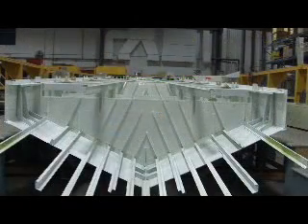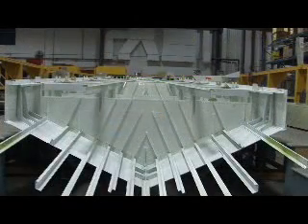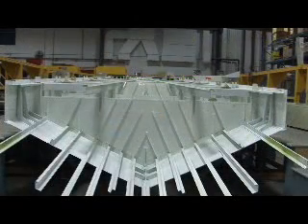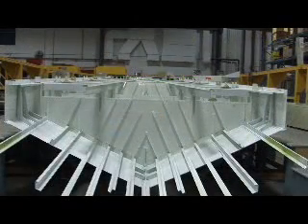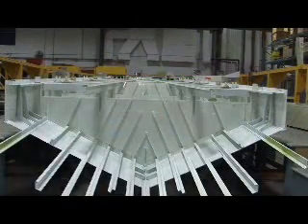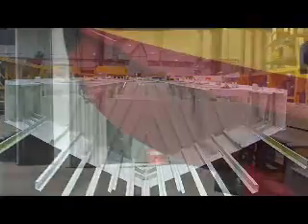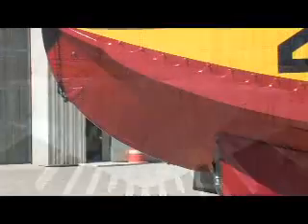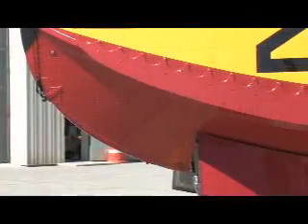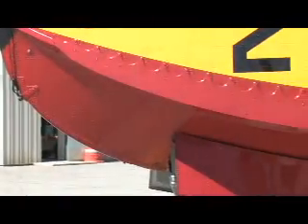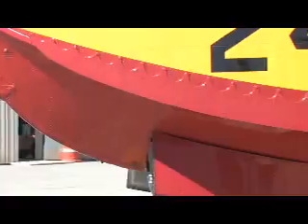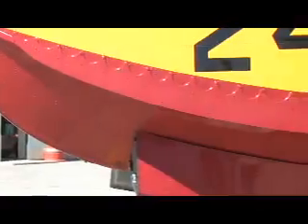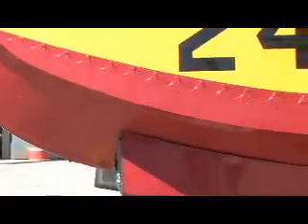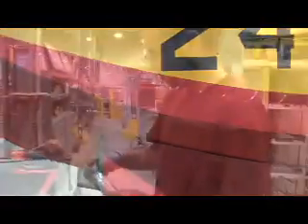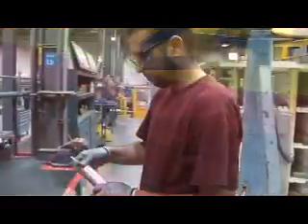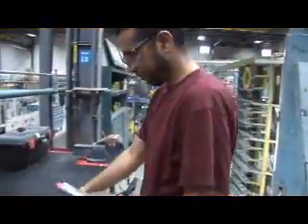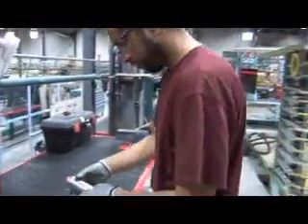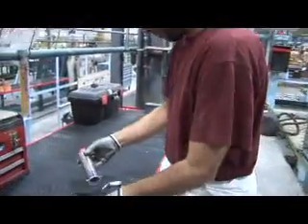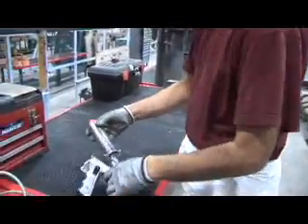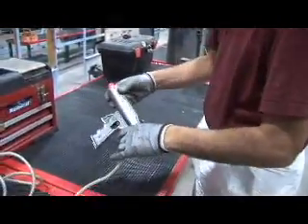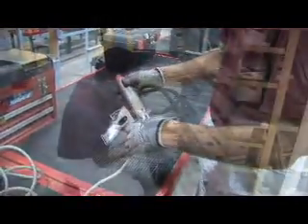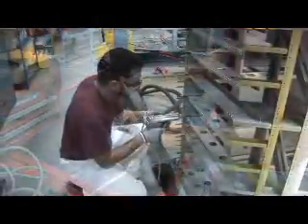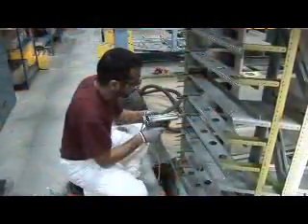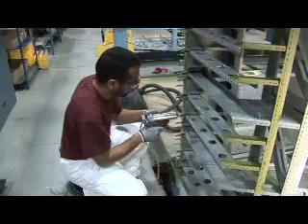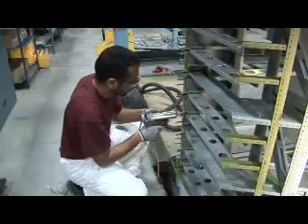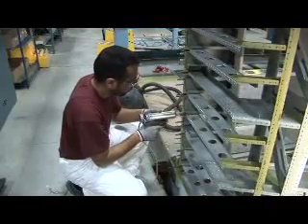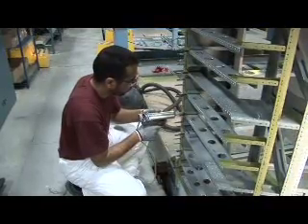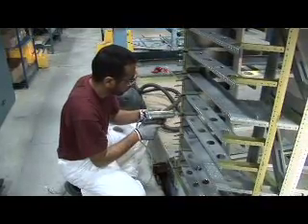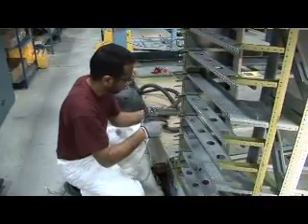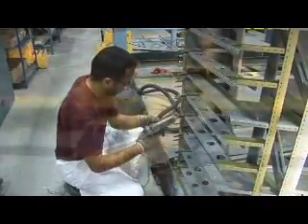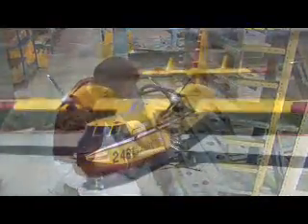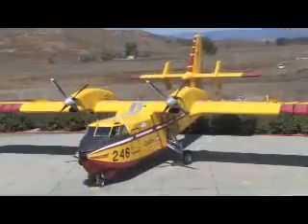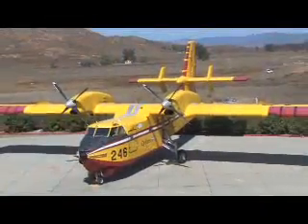Its unique hull construction affords maximum strength, plus a corrosion-resistant coating protects all finished surfaces, making it capable of scooping loads from saltwater sources in addition to freshwater ones.